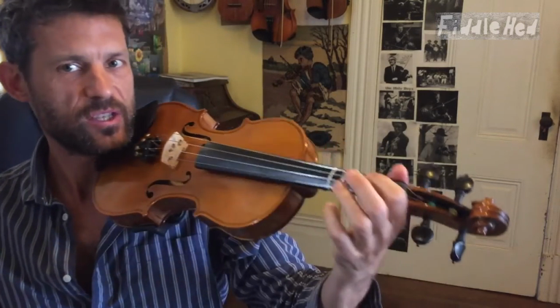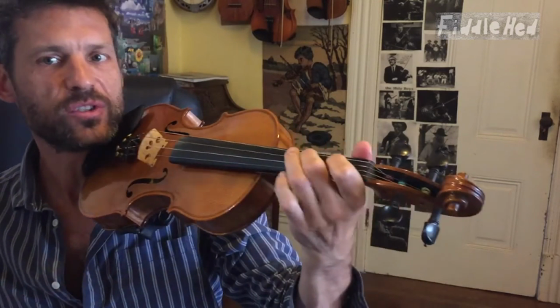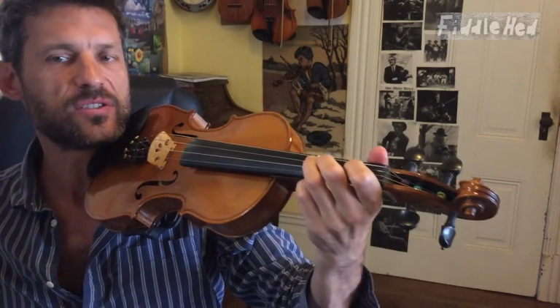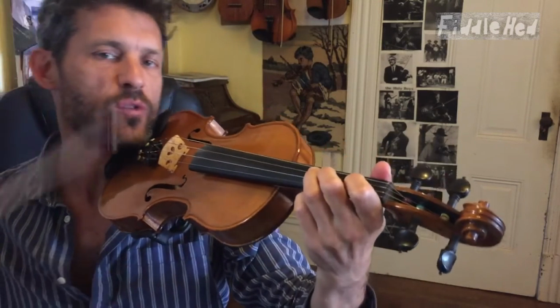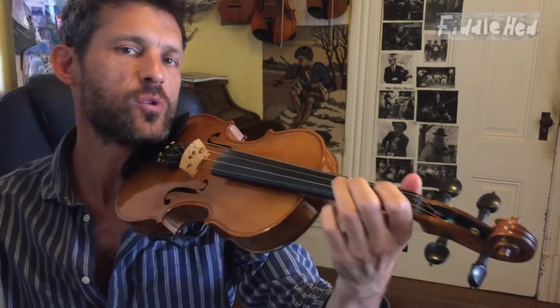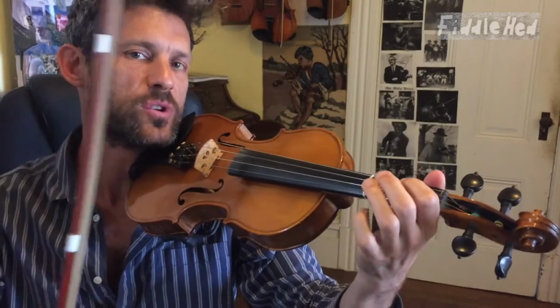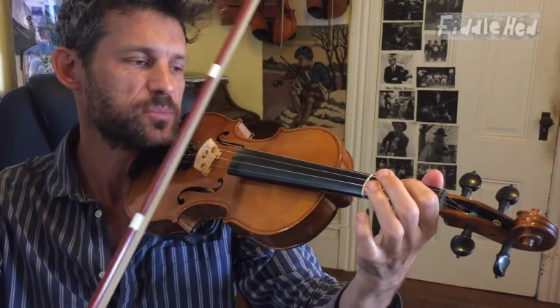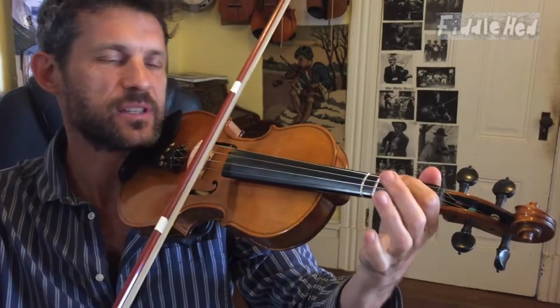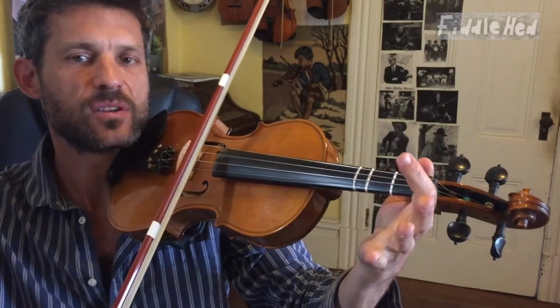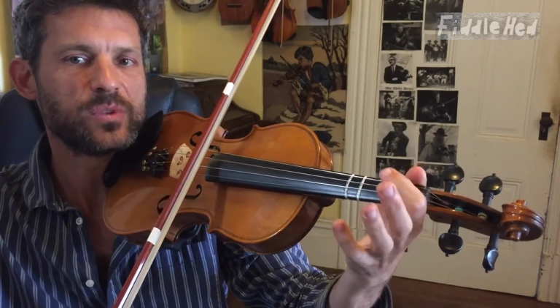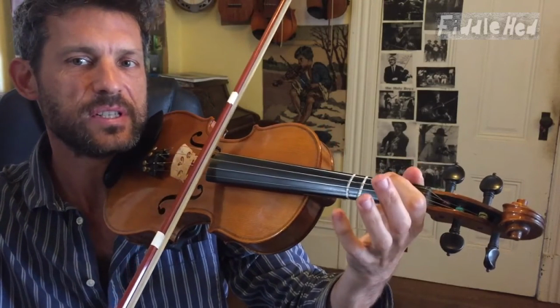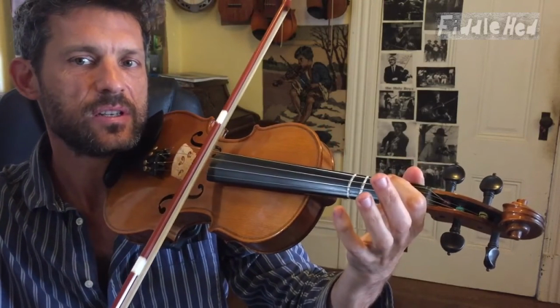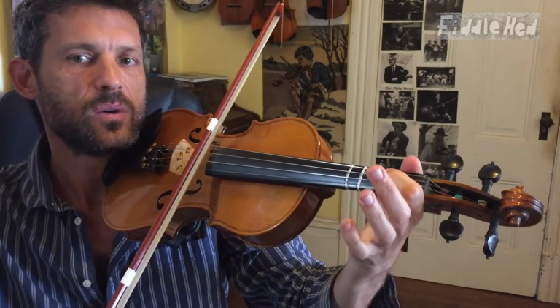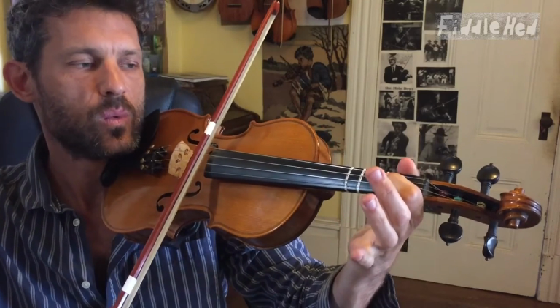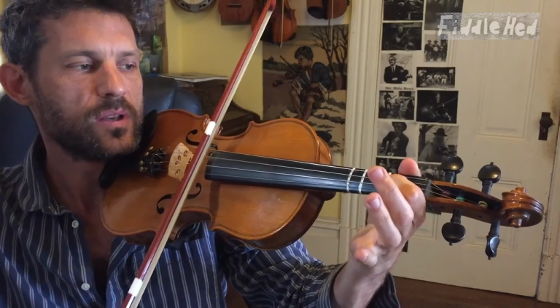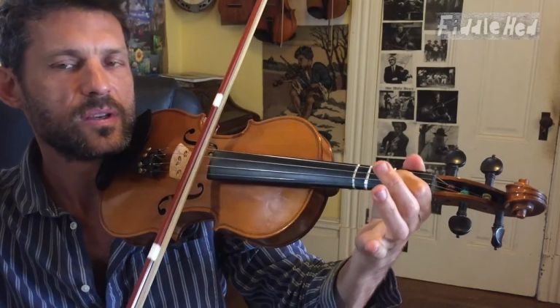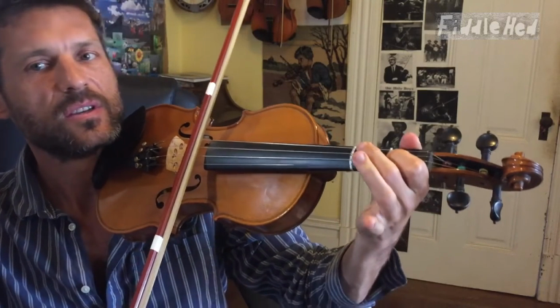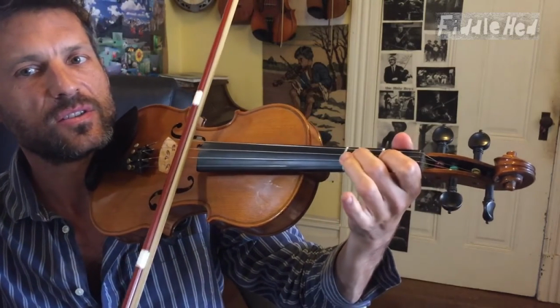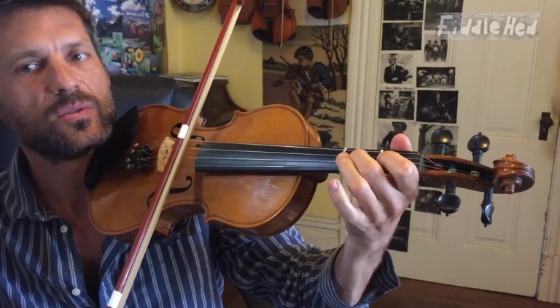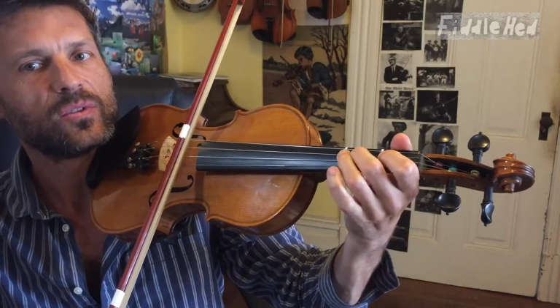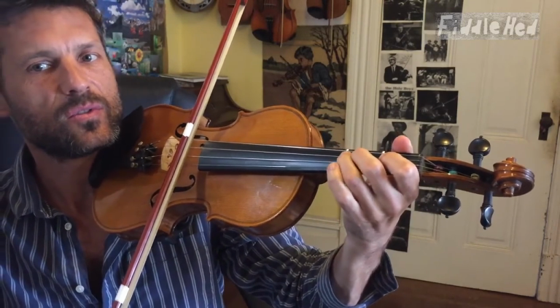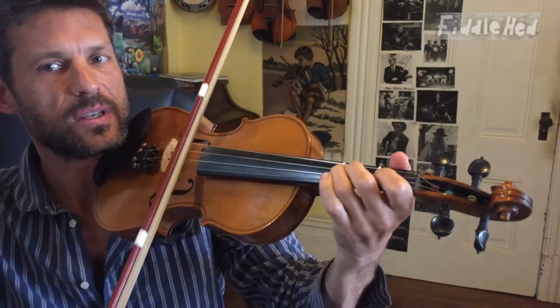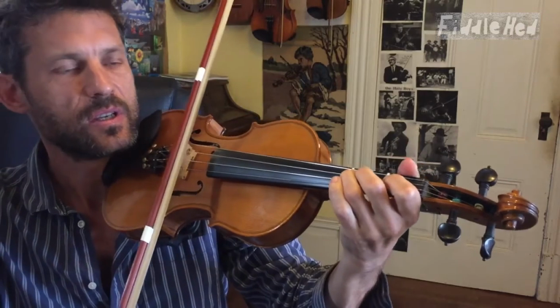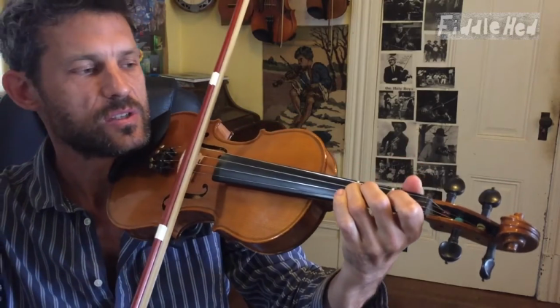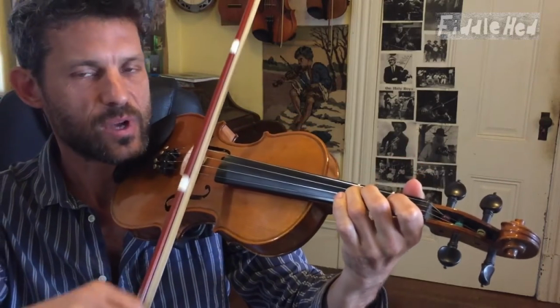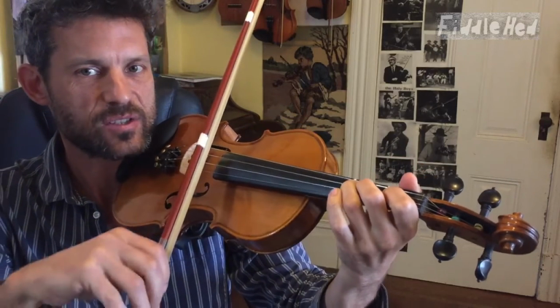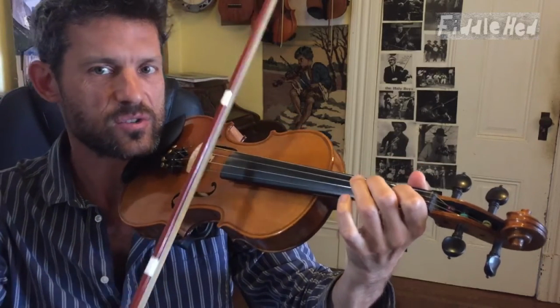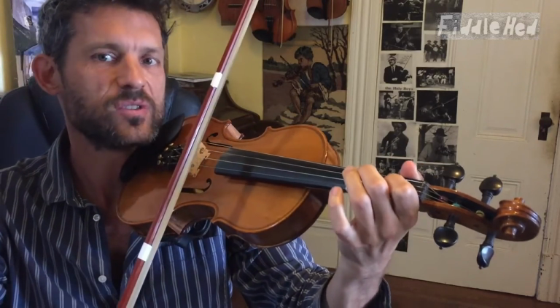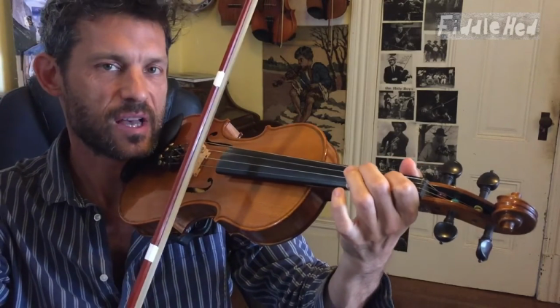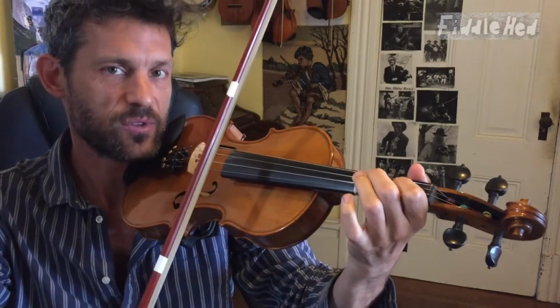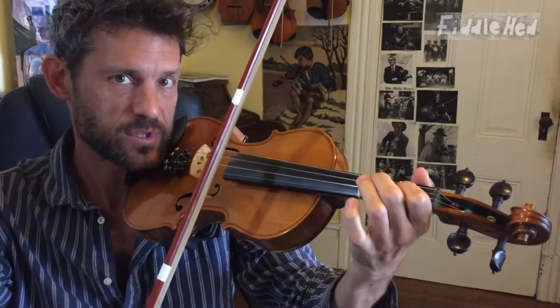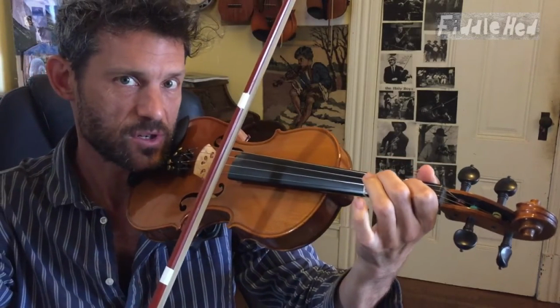You only need to know 4 notes to play this: Open D, One, Two, Three. So practice those notes a lot before we start.